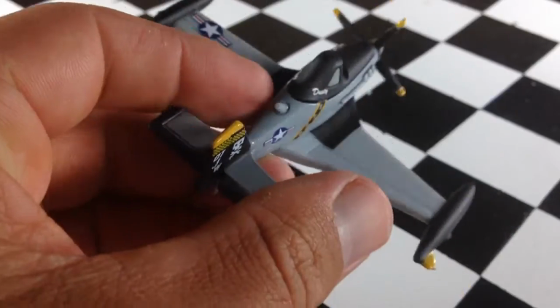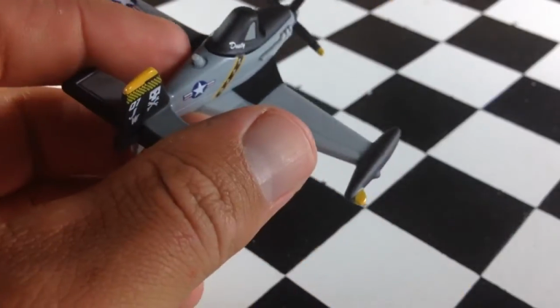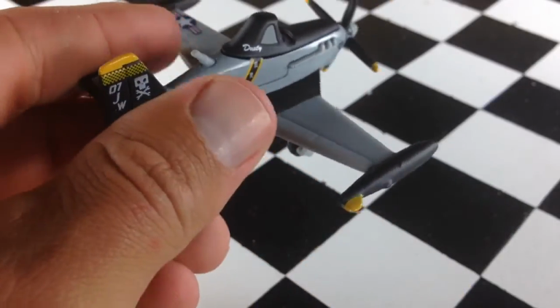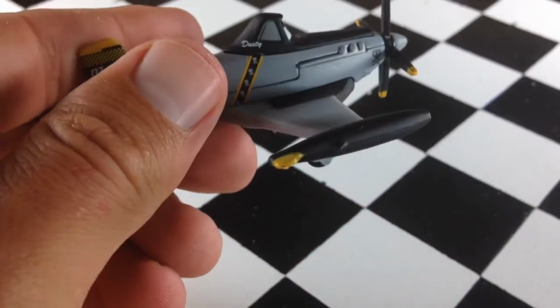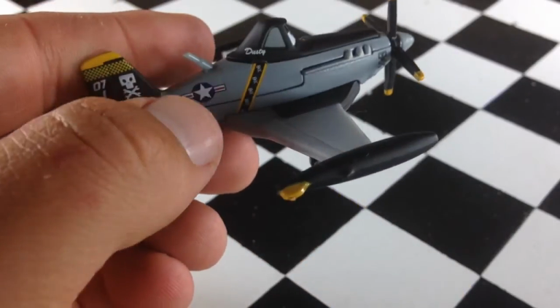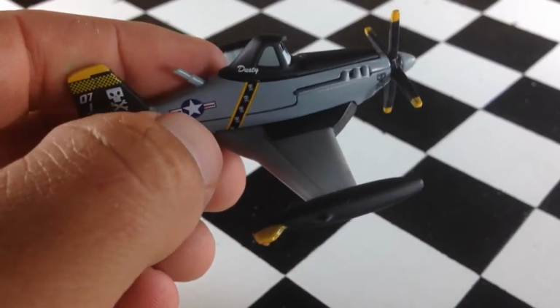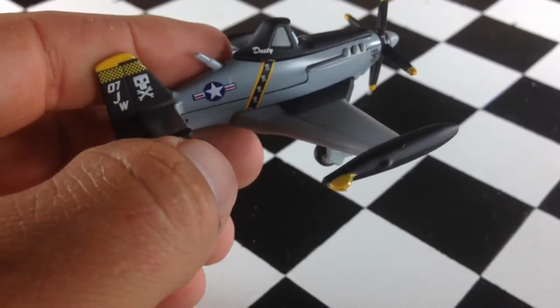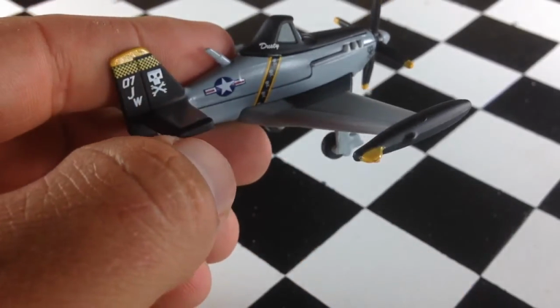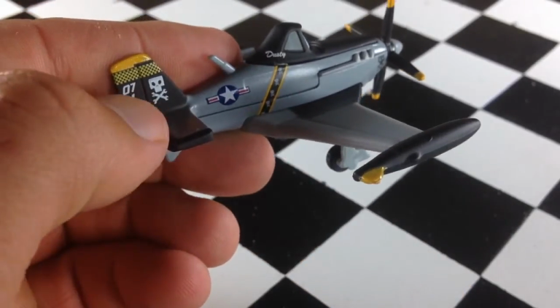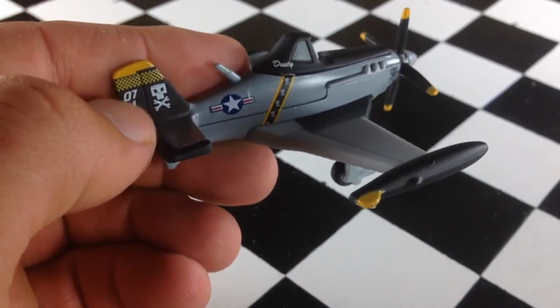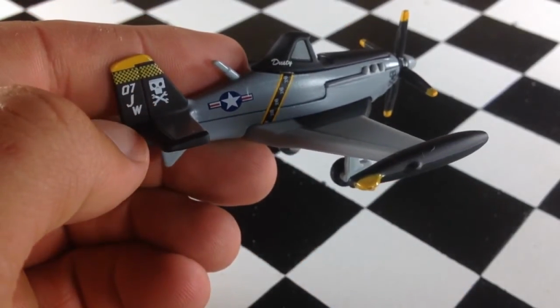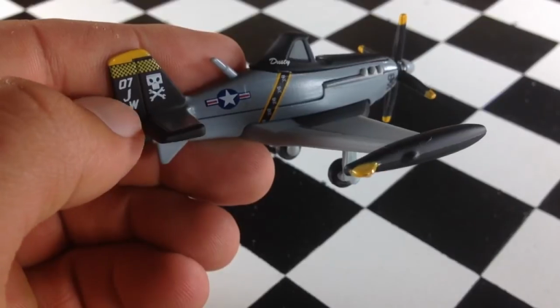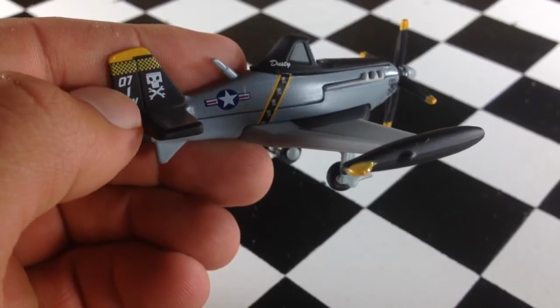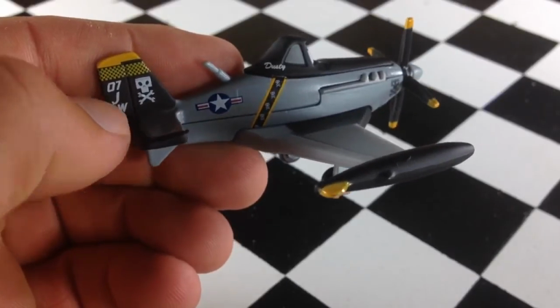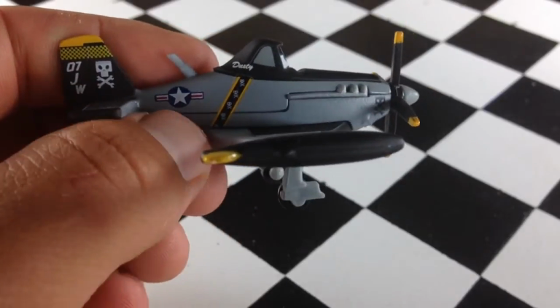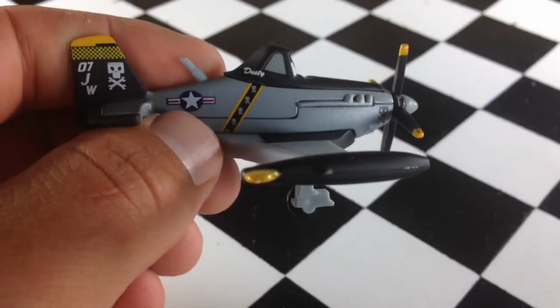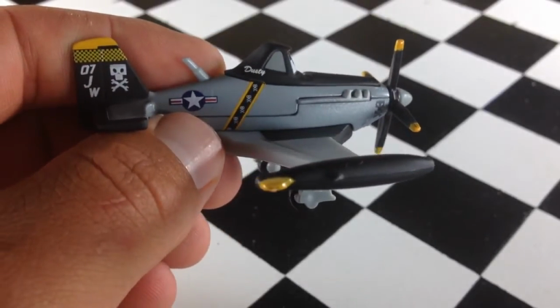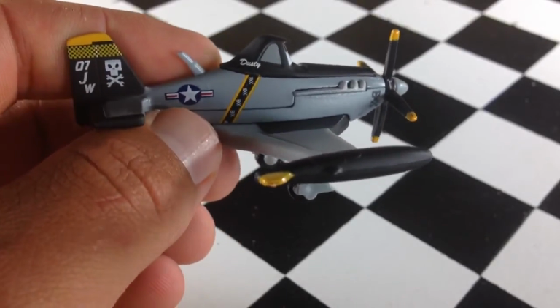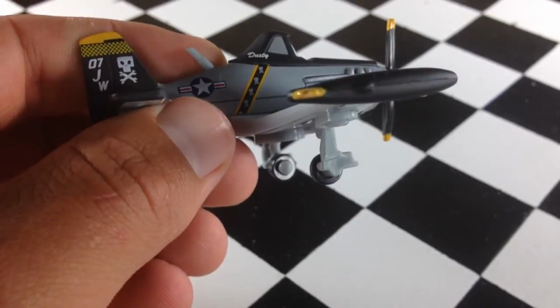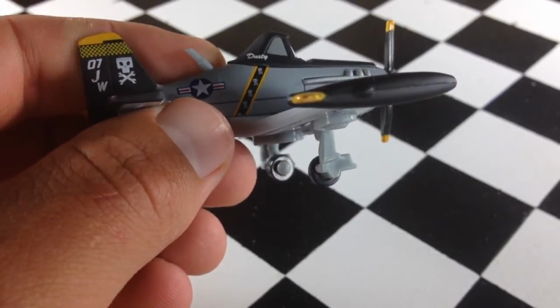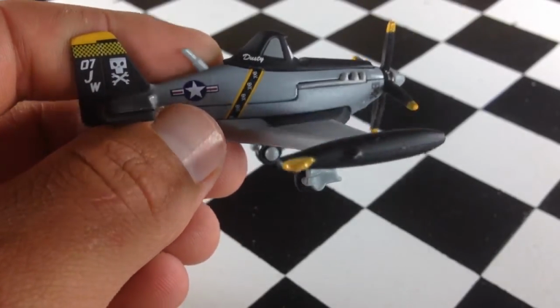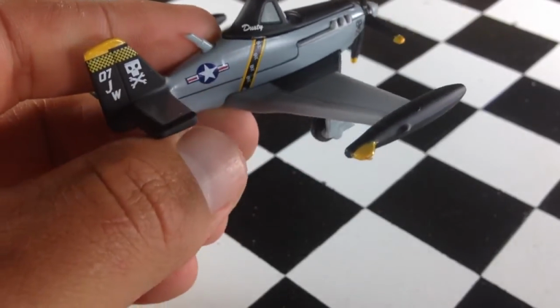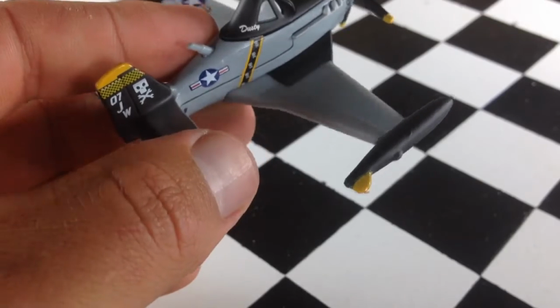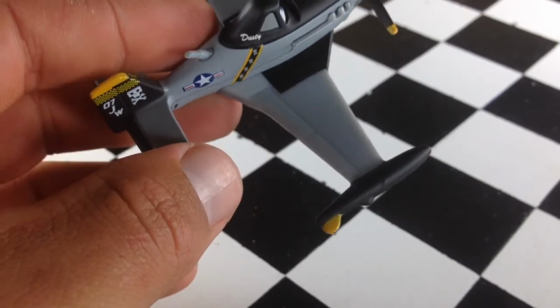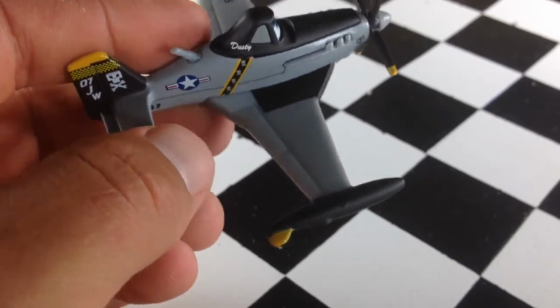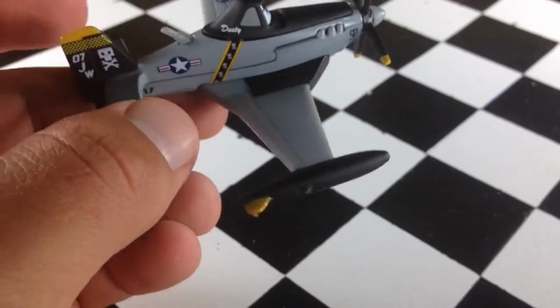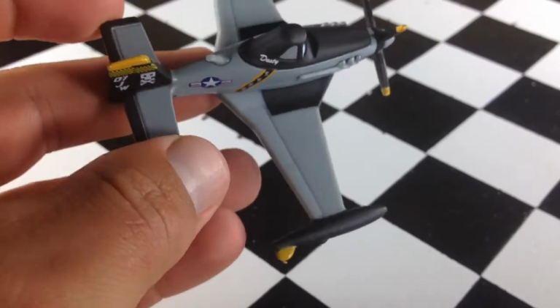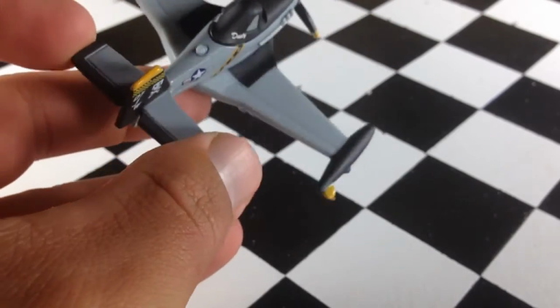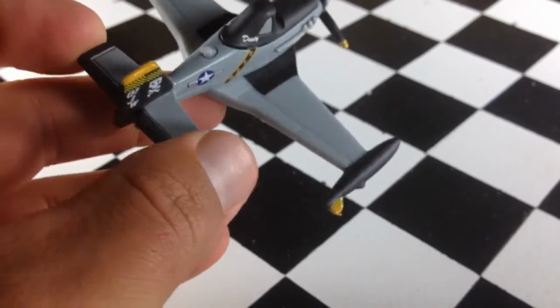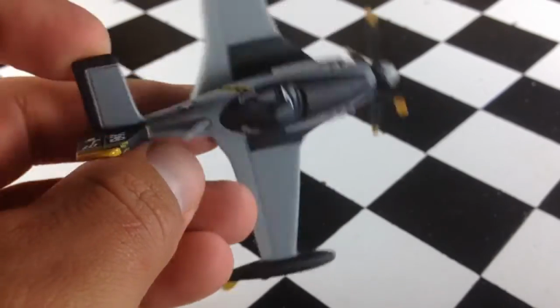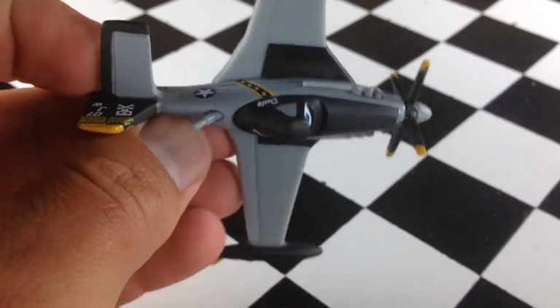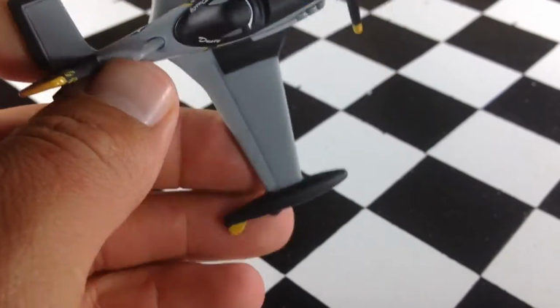He's got the Marines stripes and stuff on there. The Jolly Wrenches logo — JW. You've got the military star there. He's got some bombs out there on his wings — those are pretty cool. They're attached; they do not come off.